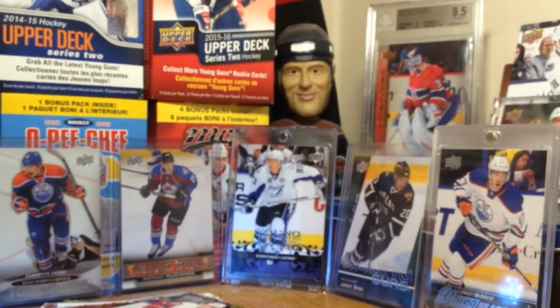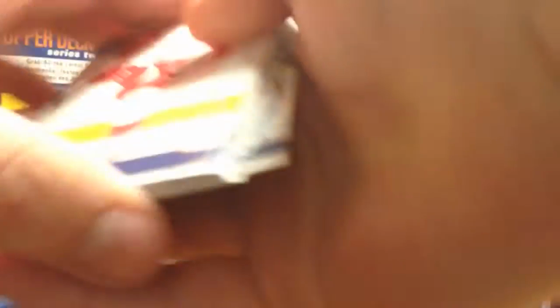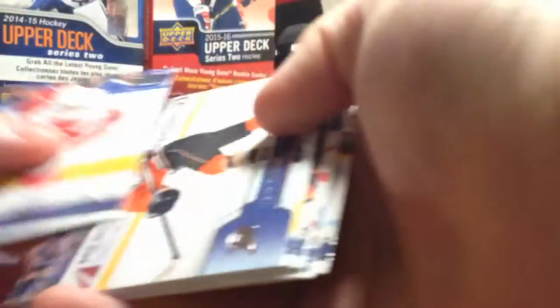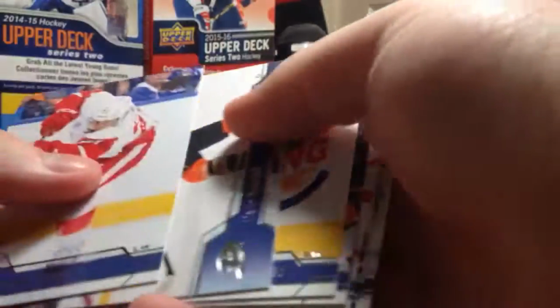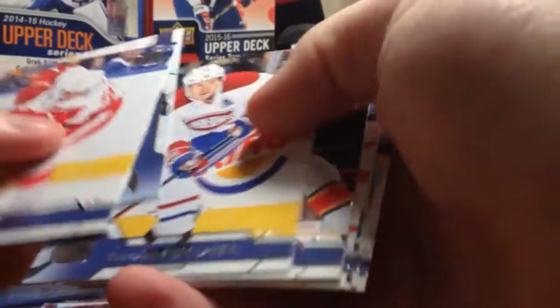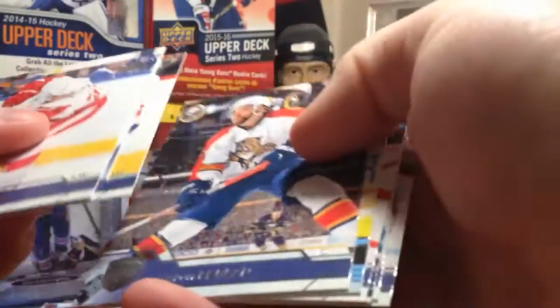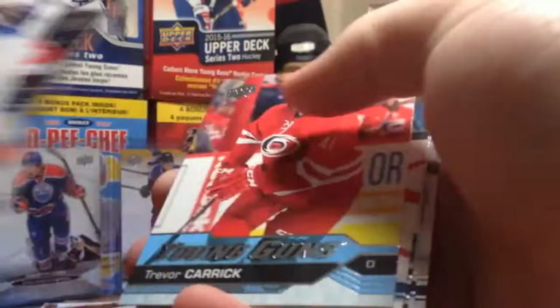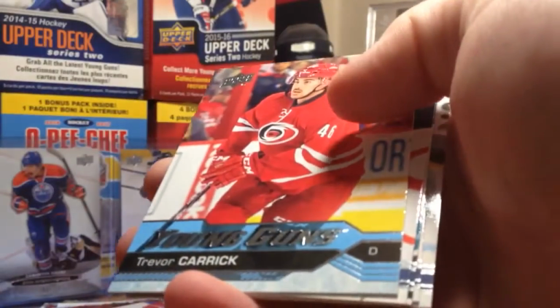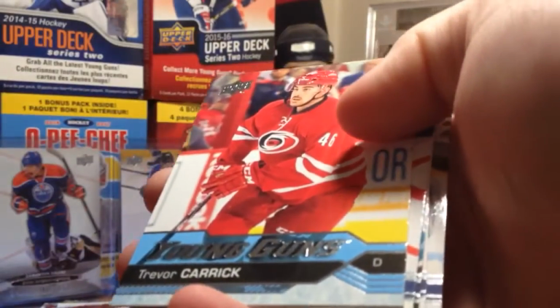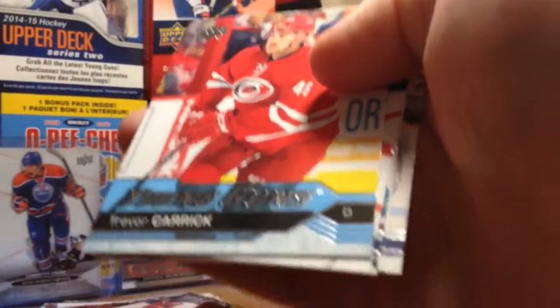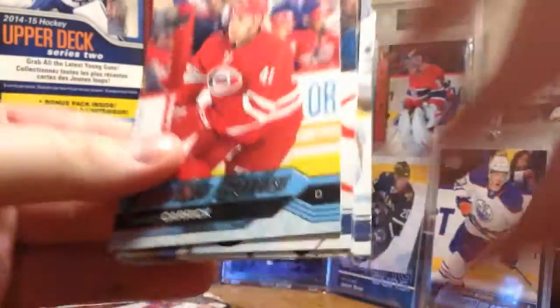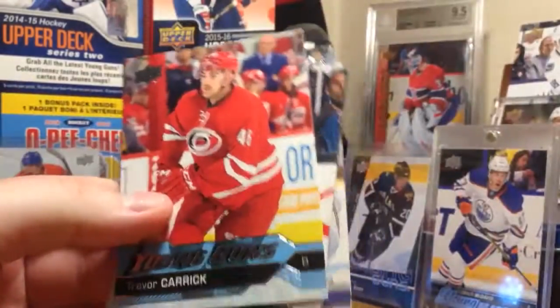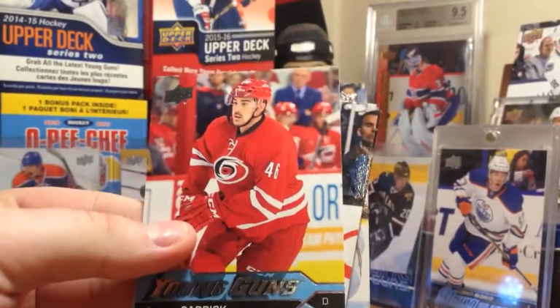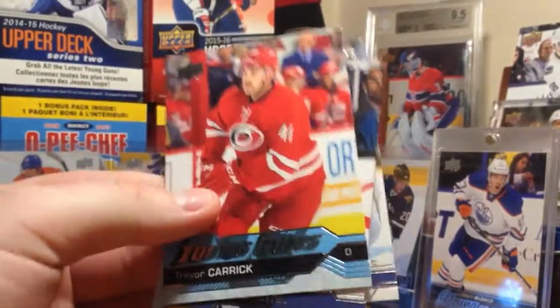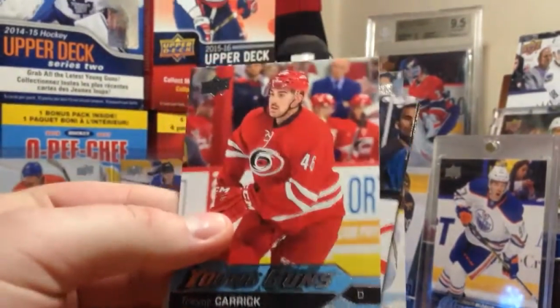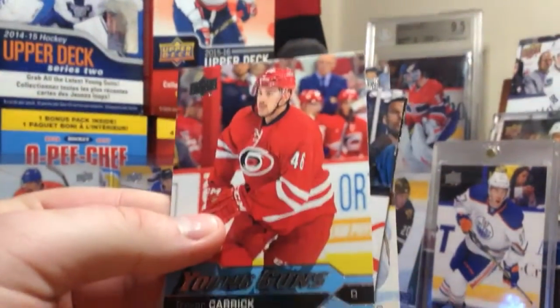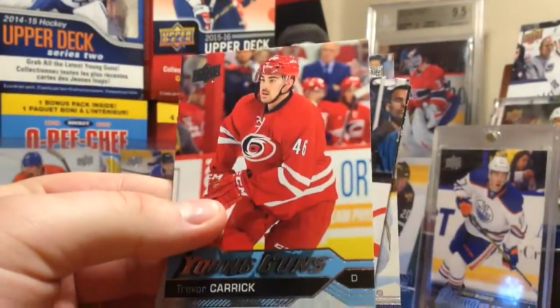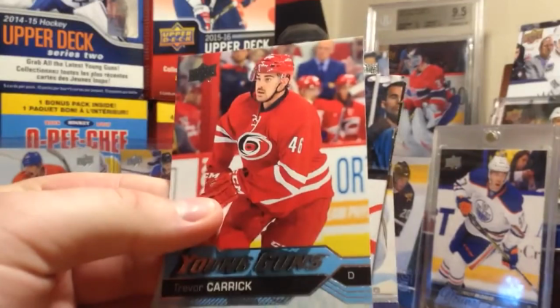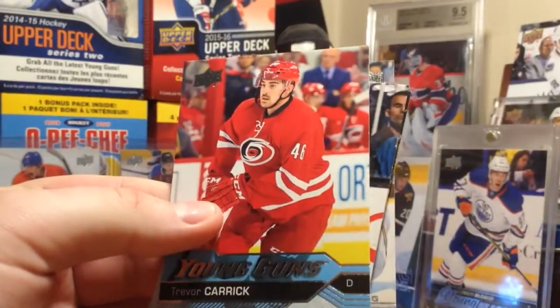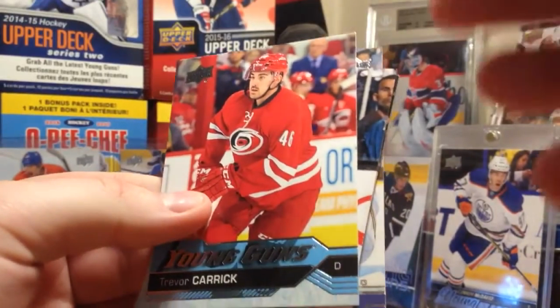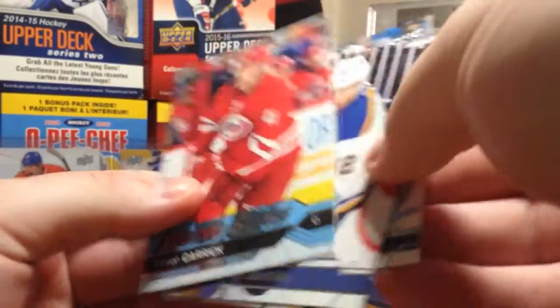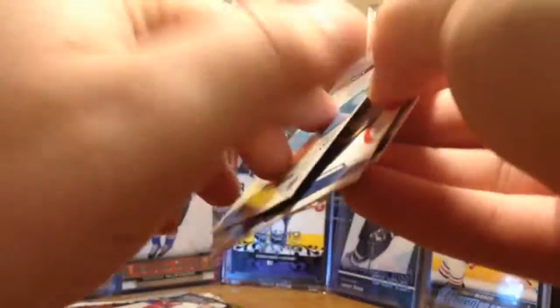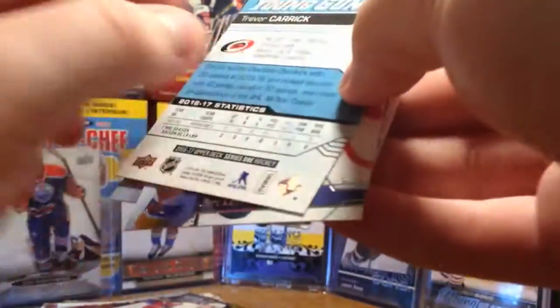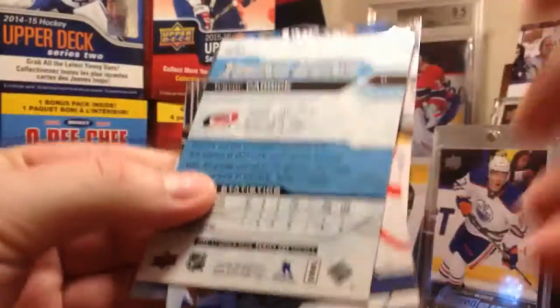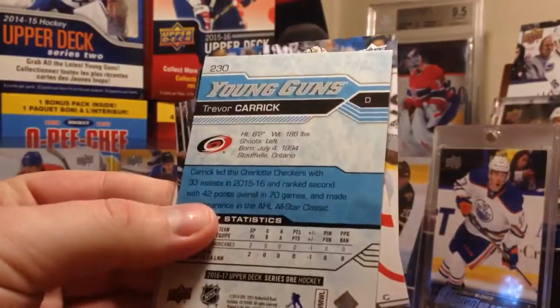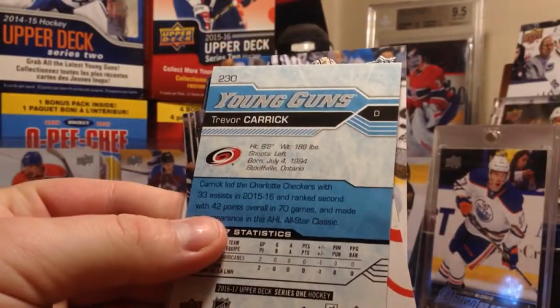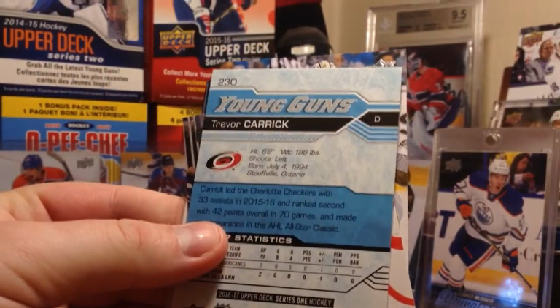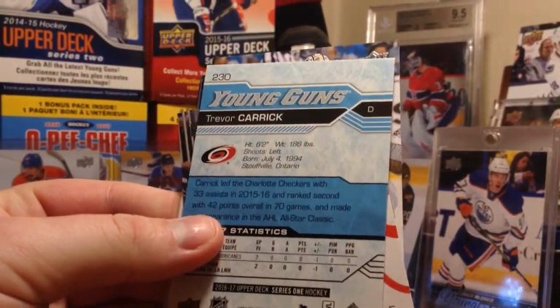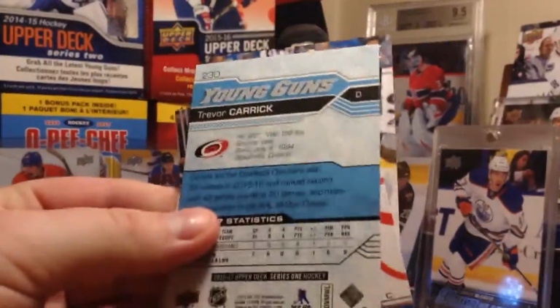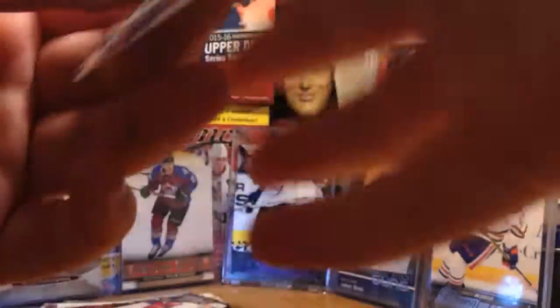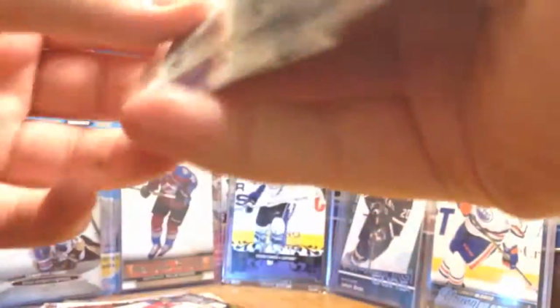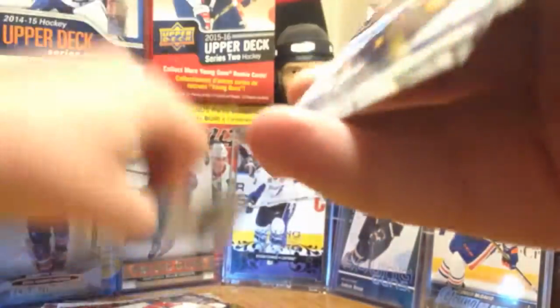Next pack - still no jersey. Trevor Carrick Young Guns. I'm not sure if he's related to Connor or Sam or any other Carricks. He's from Ontario - might be related to Sam Carrick, I know Sam's from Ontario.